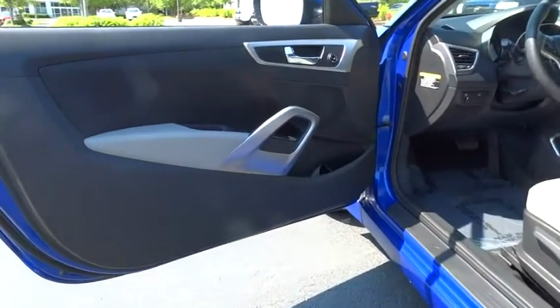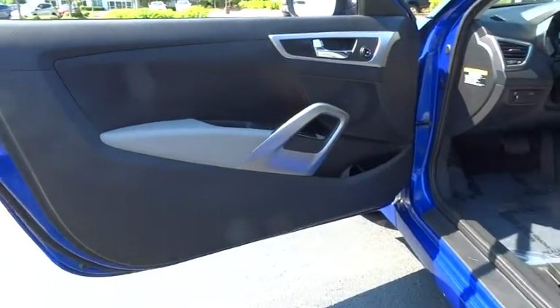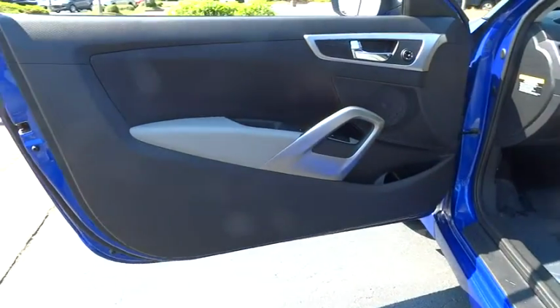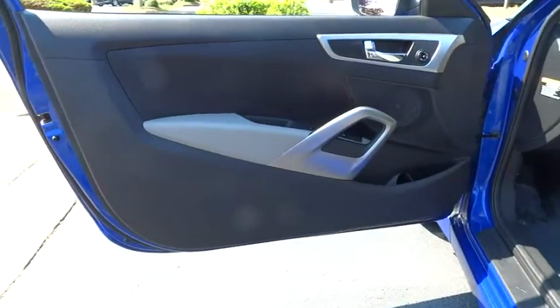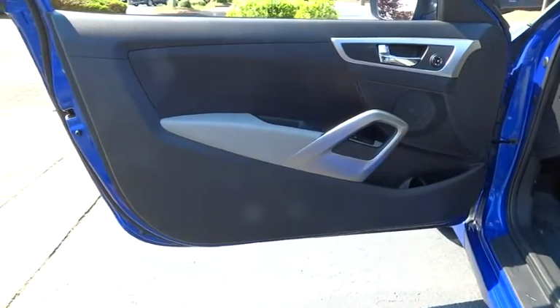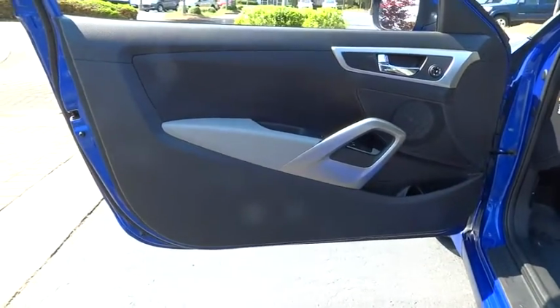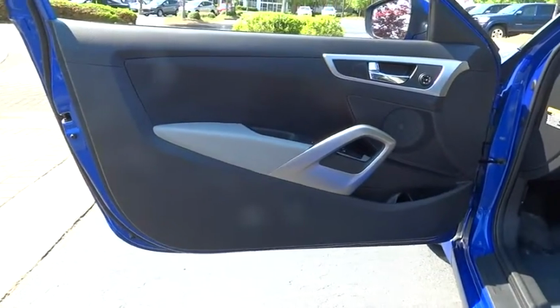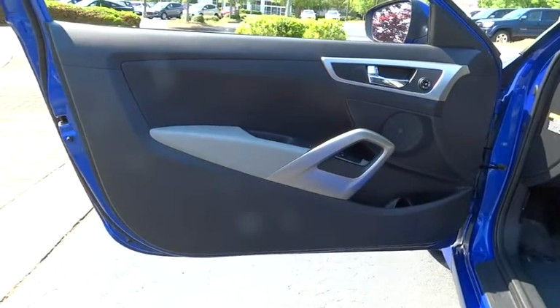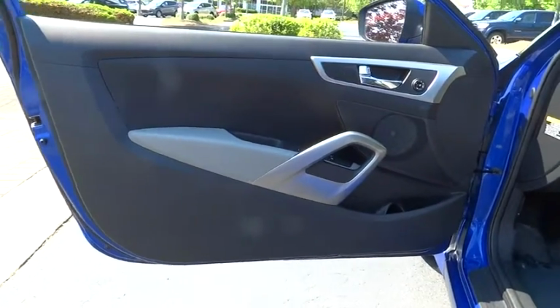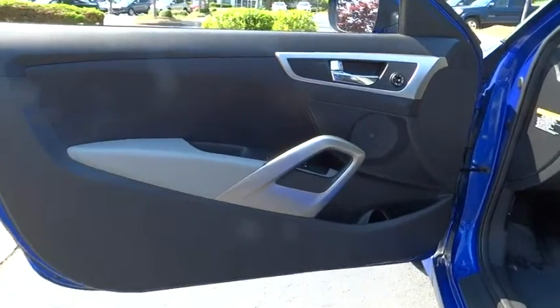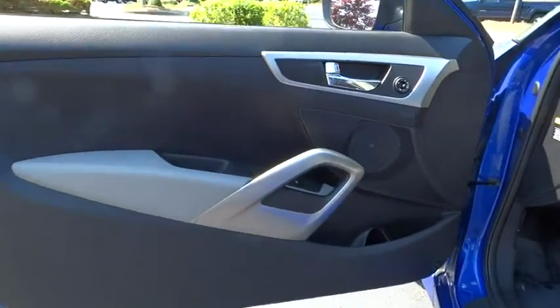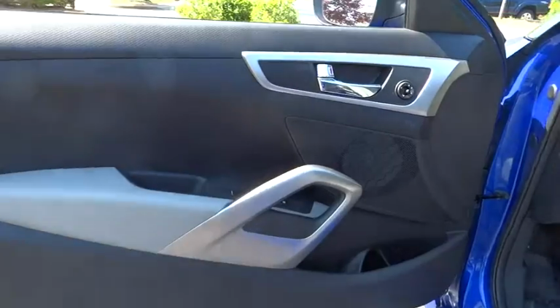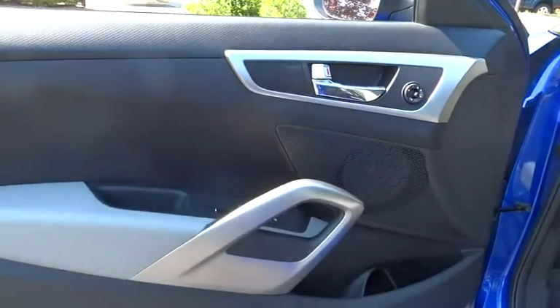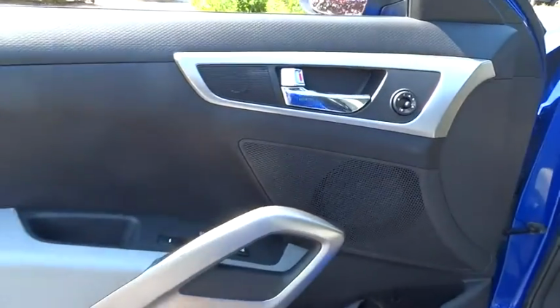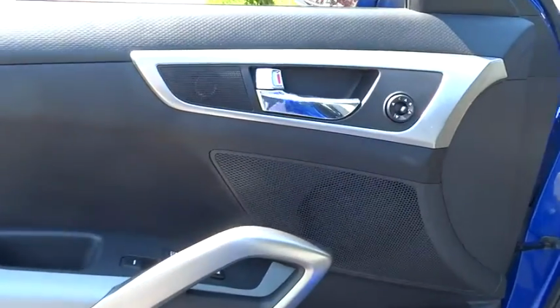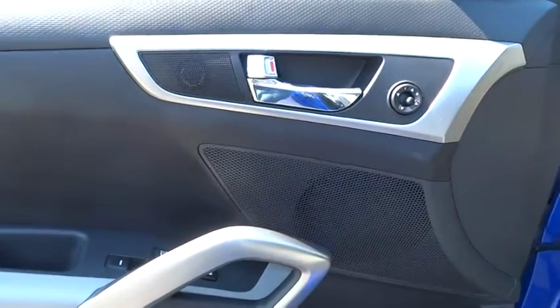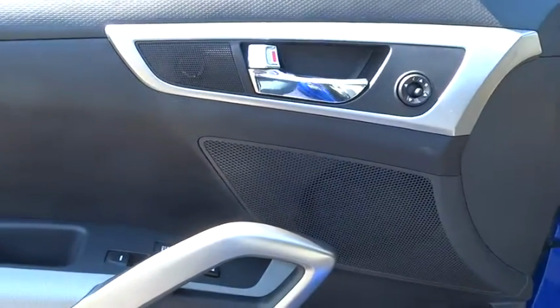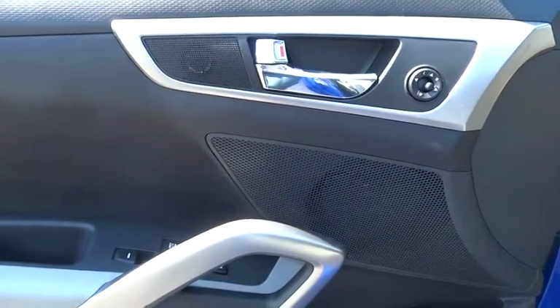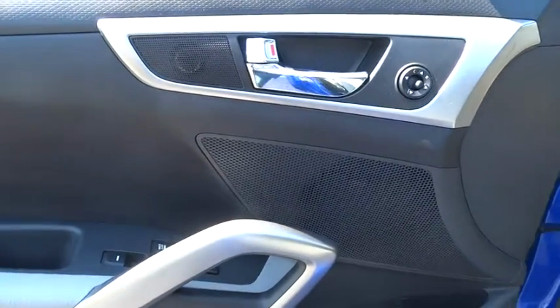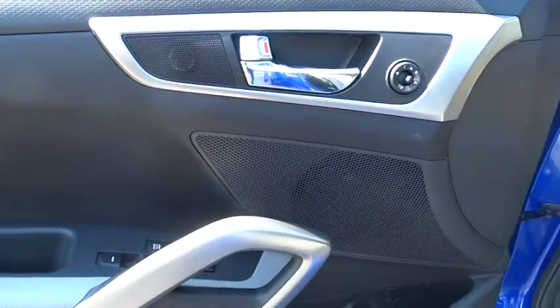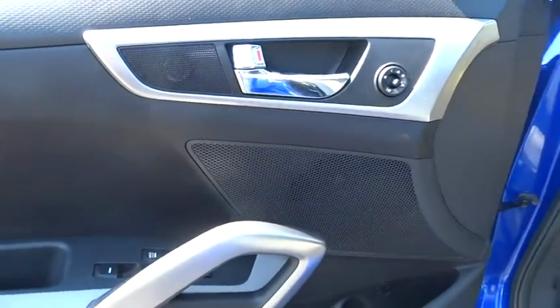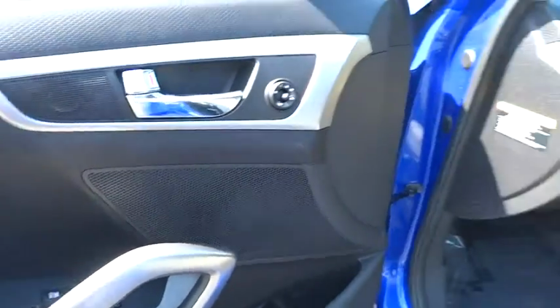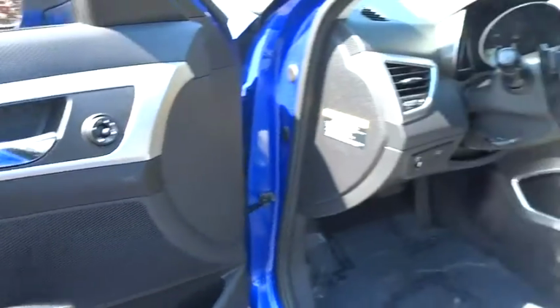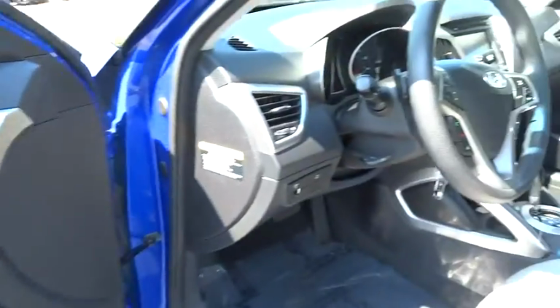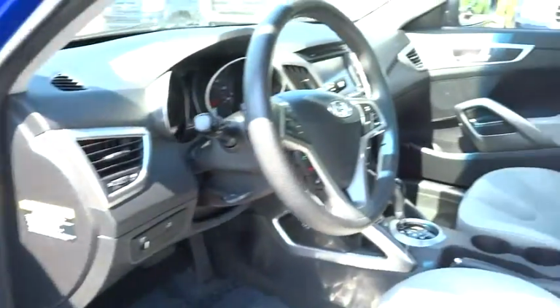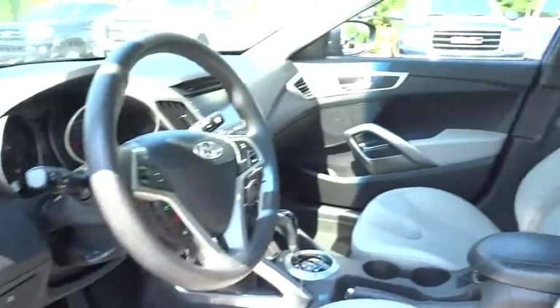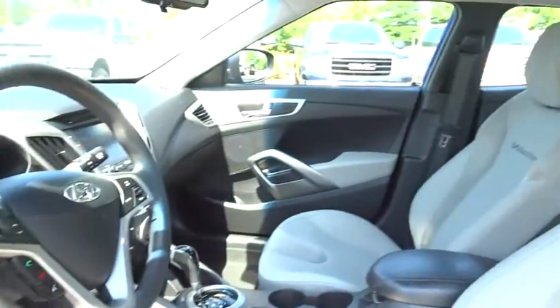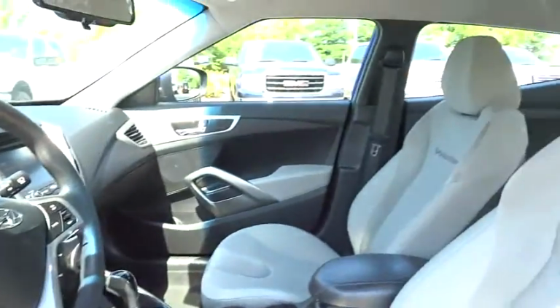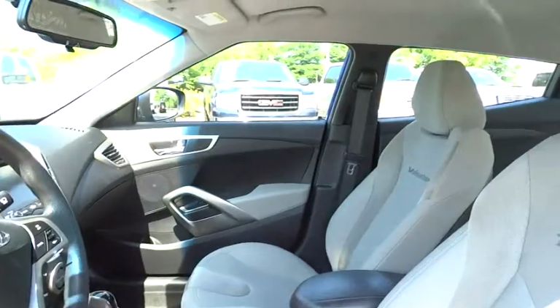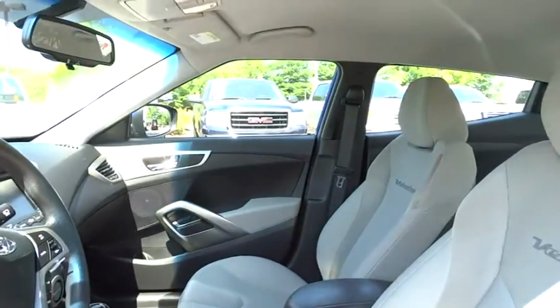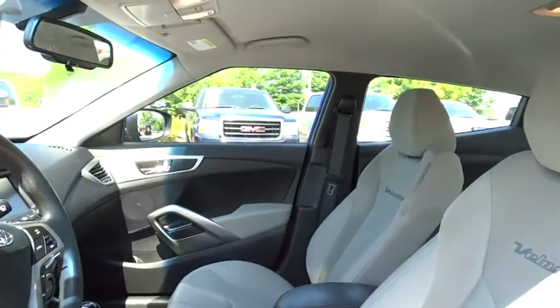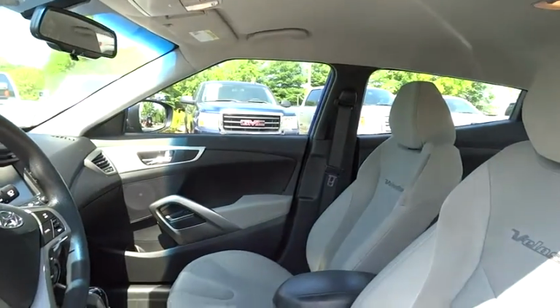Rear defrost, FWD, AM FM stereo radio, power door locks, MP3 player, power windows, CD player, bucket seats.